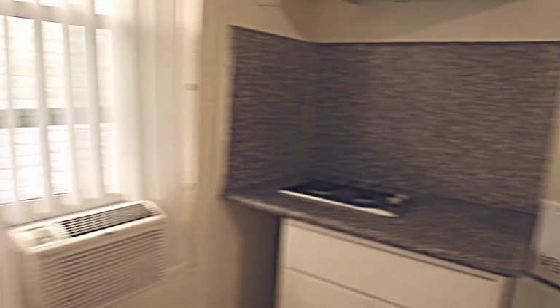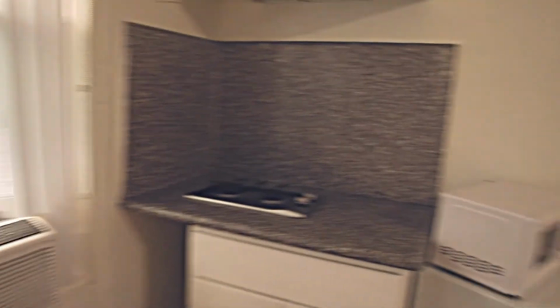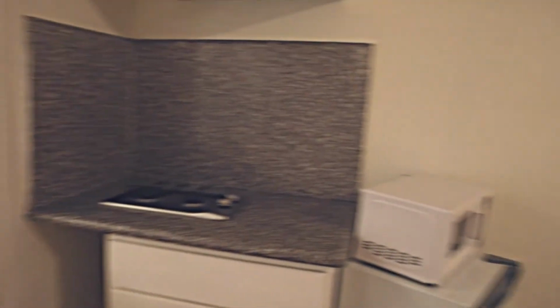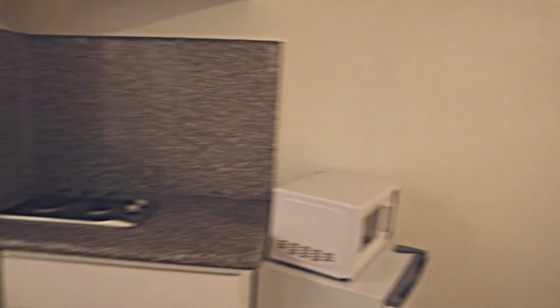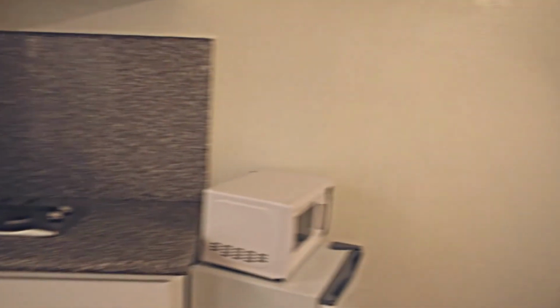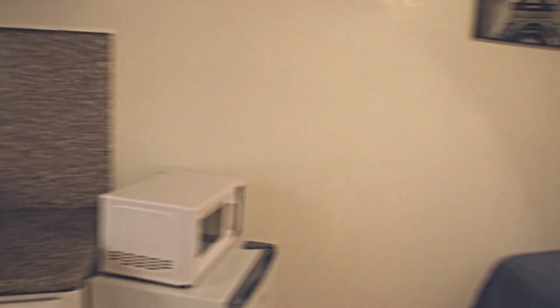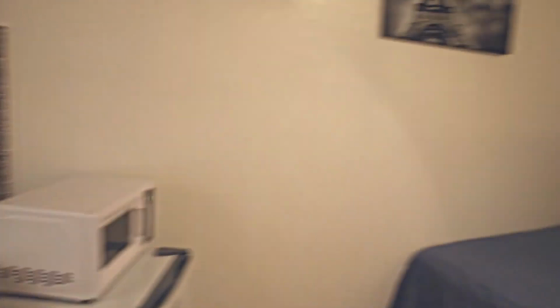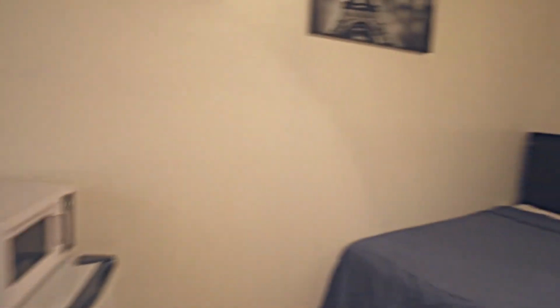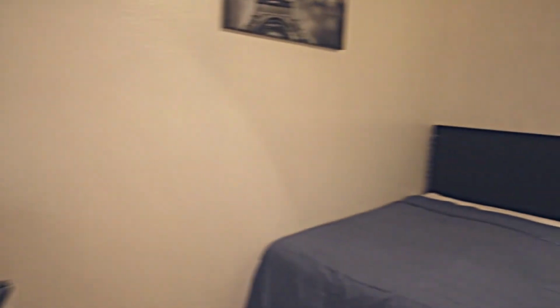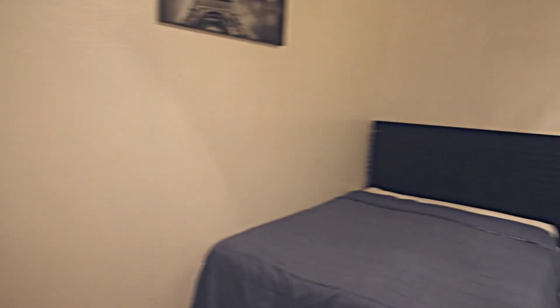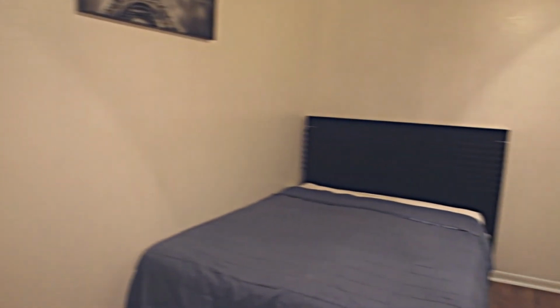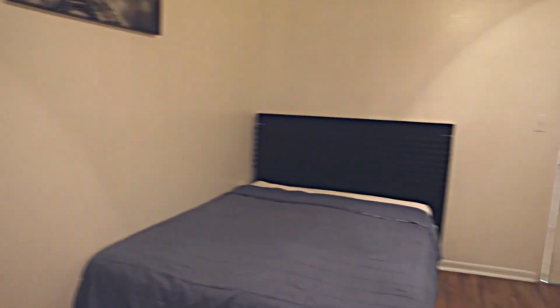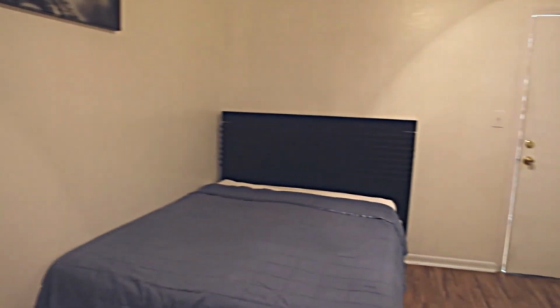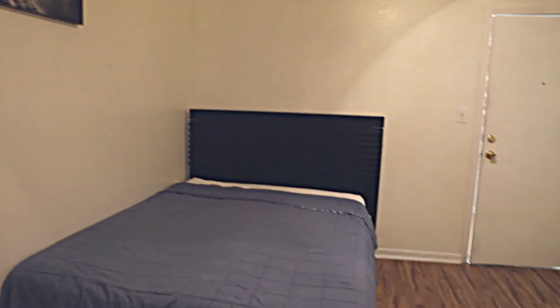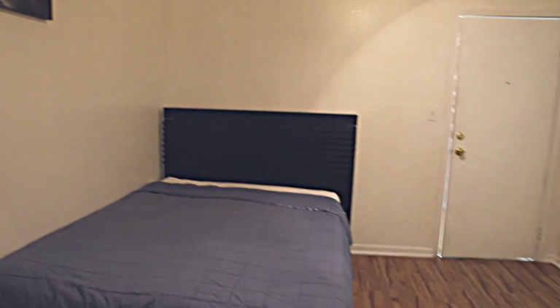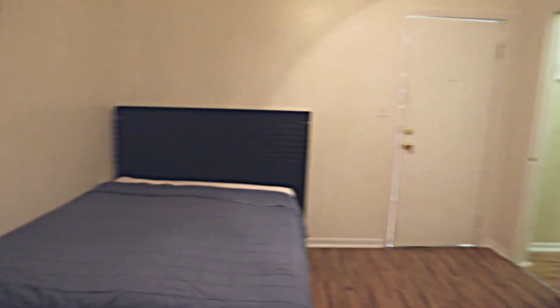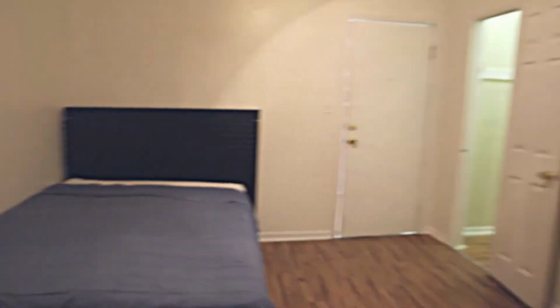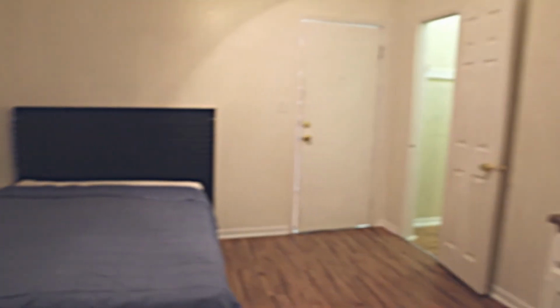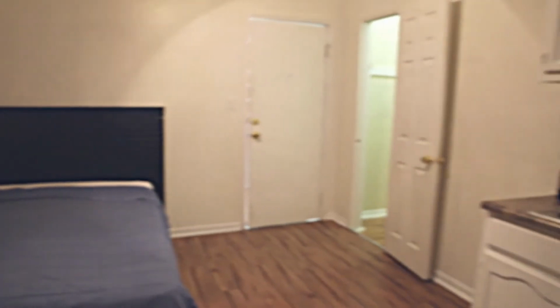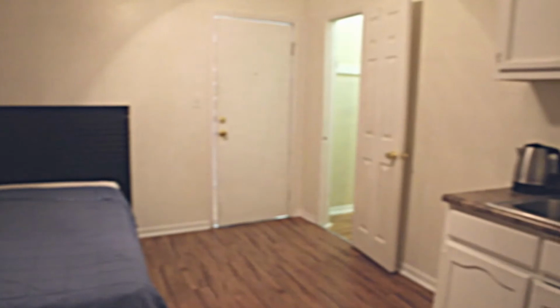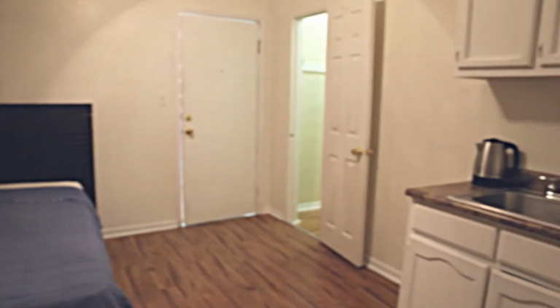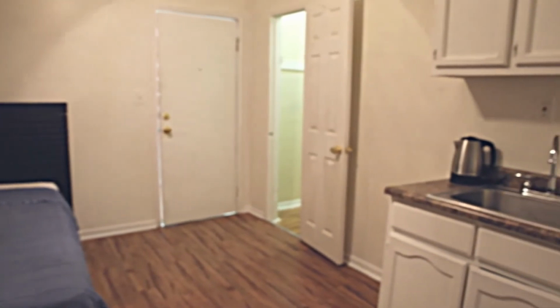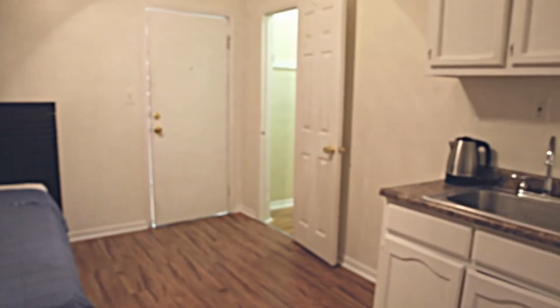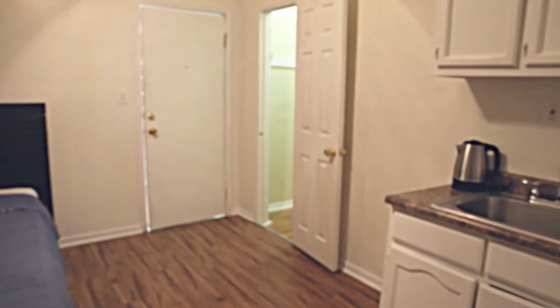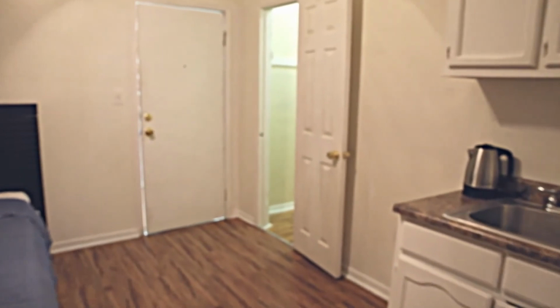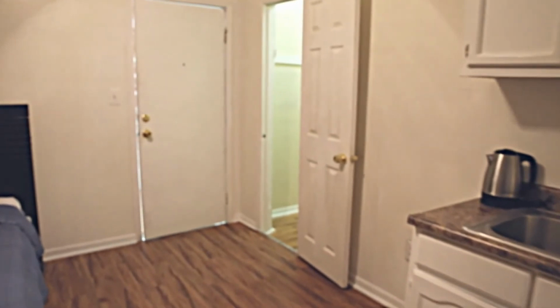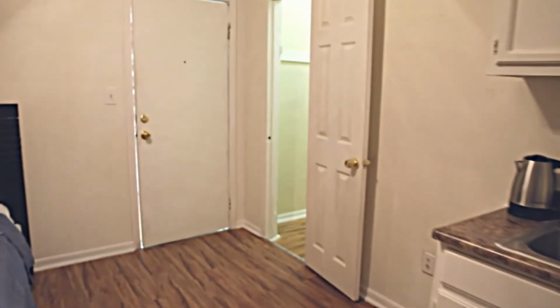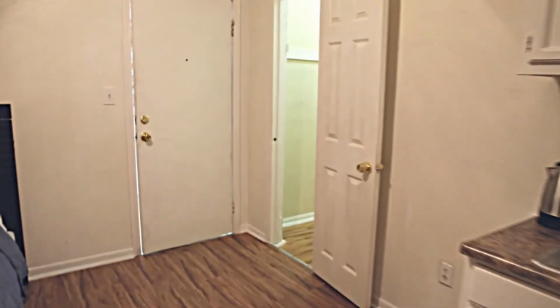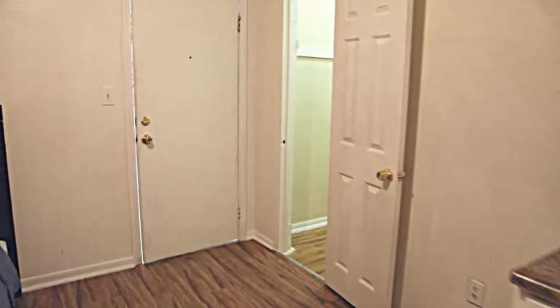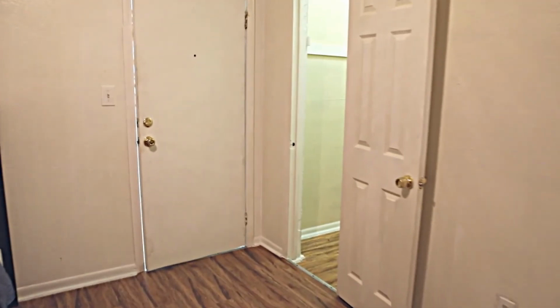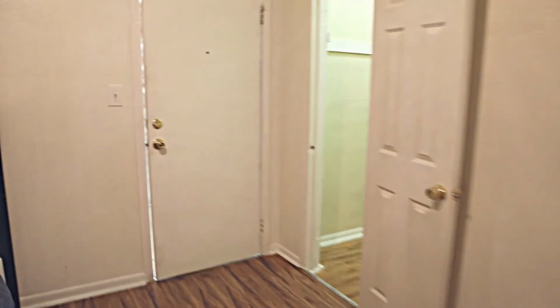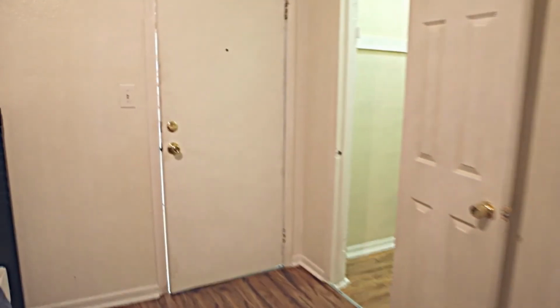Come and stop by, see it for yourself, put in an application, and call this home. Thank you for stopping by.